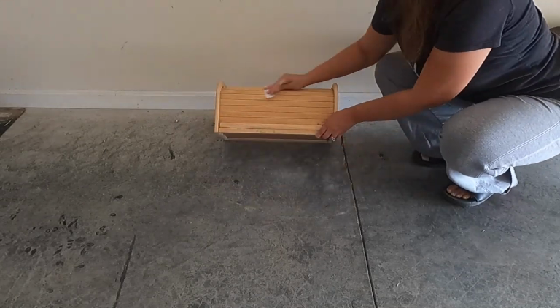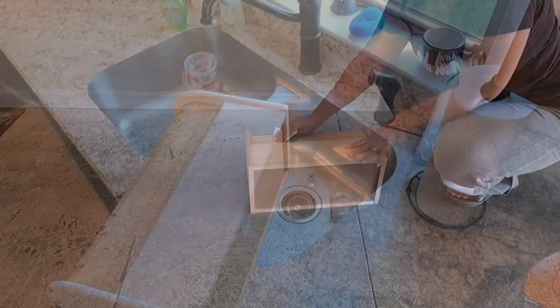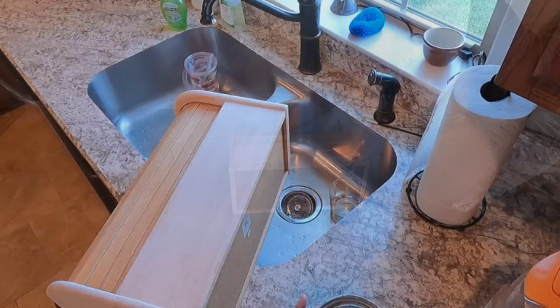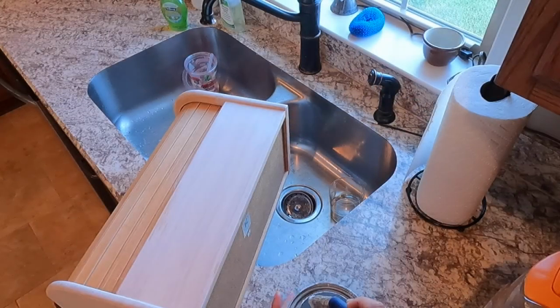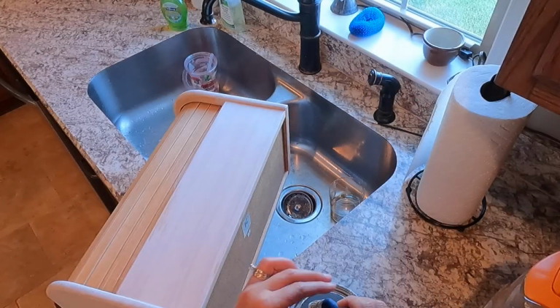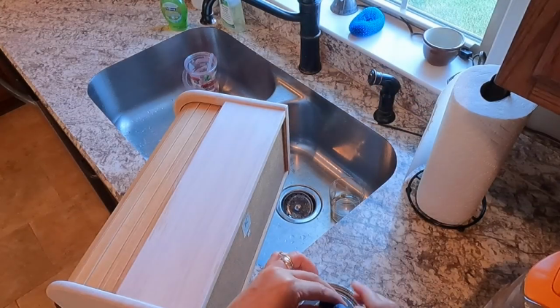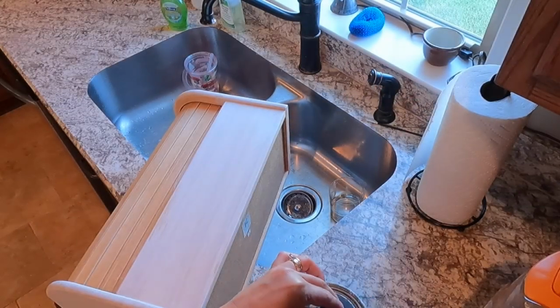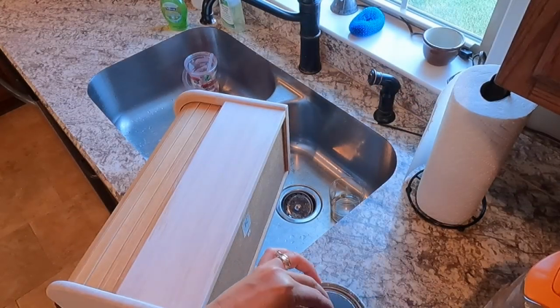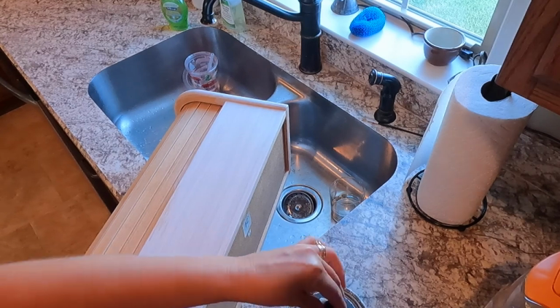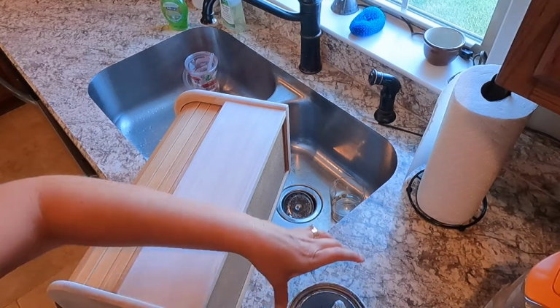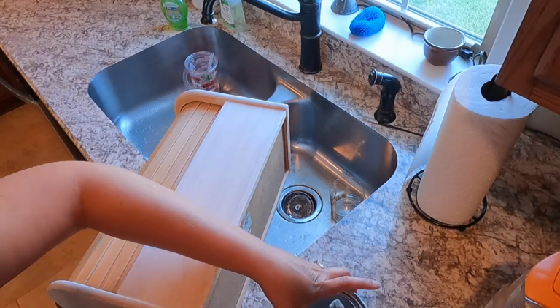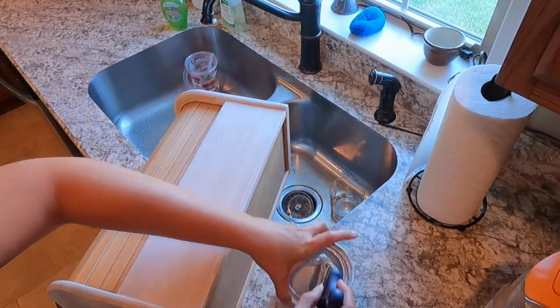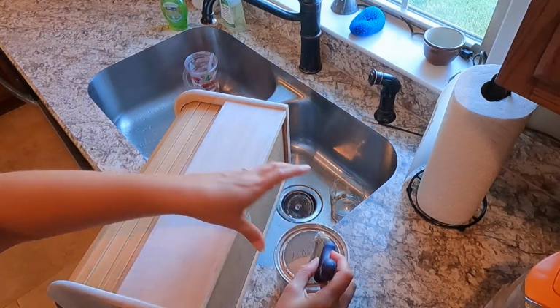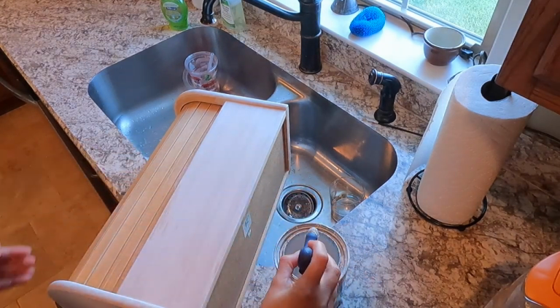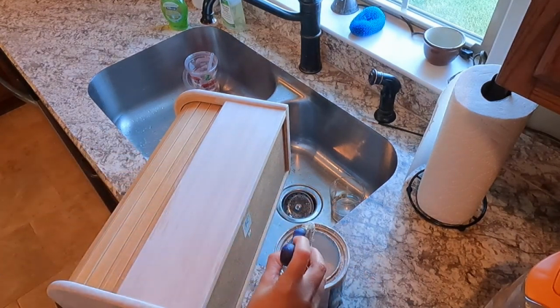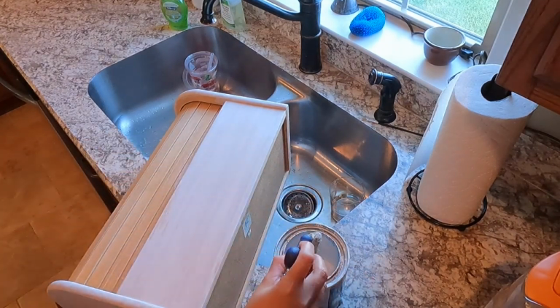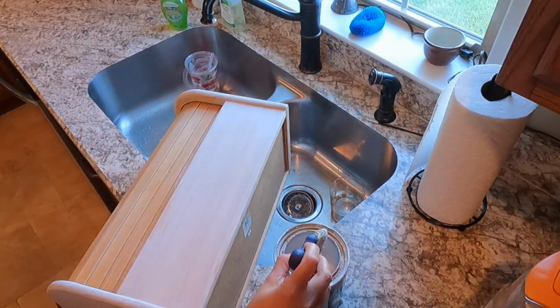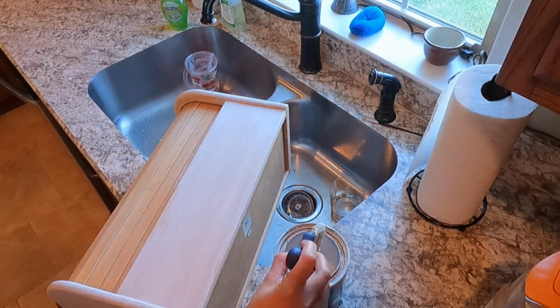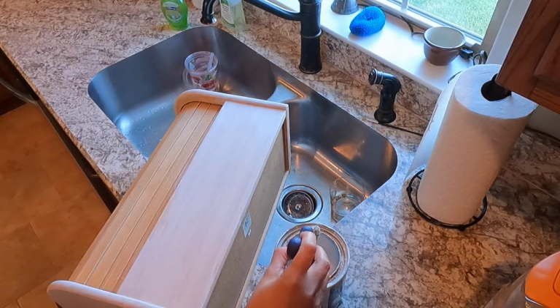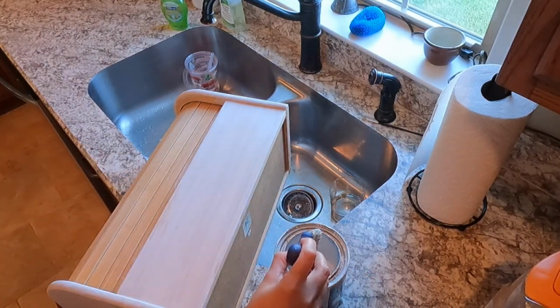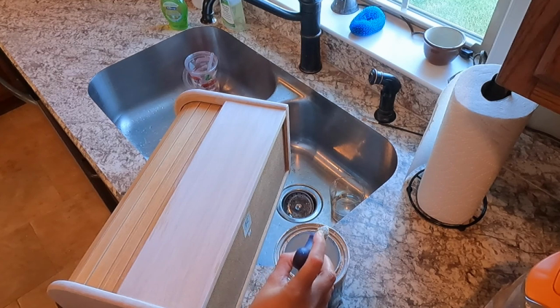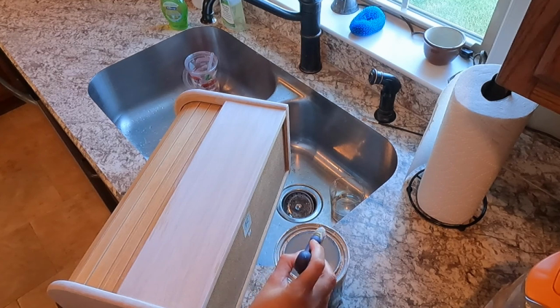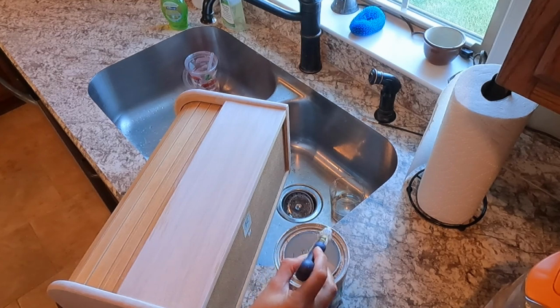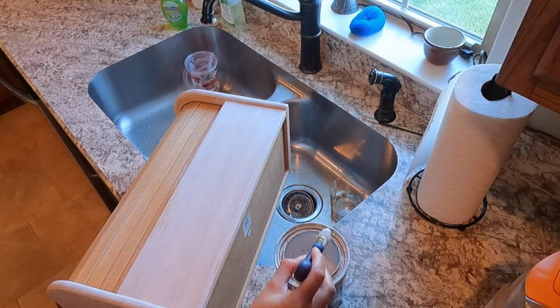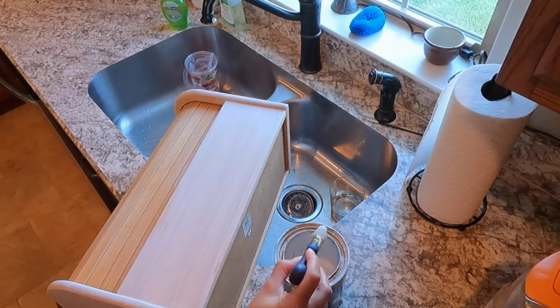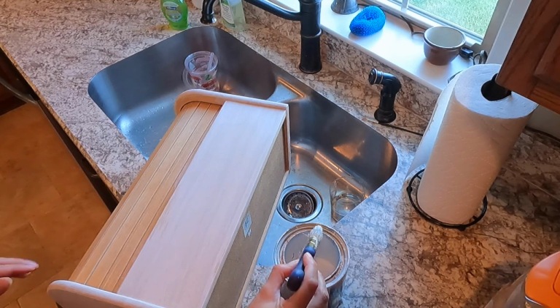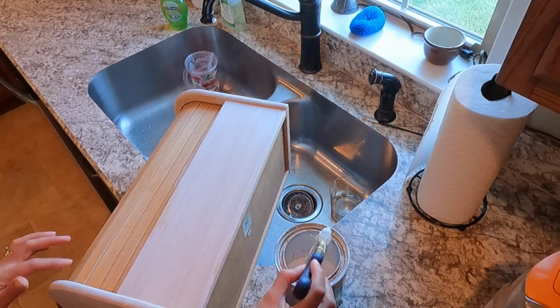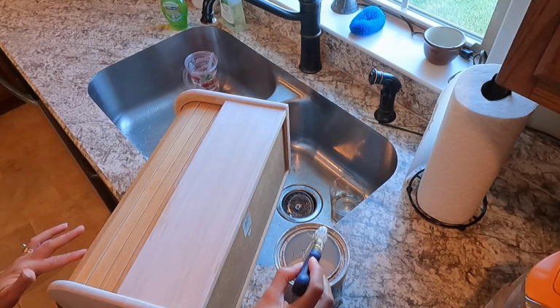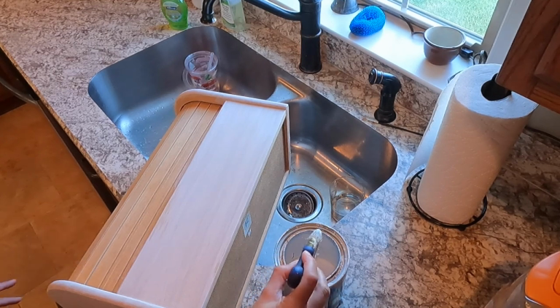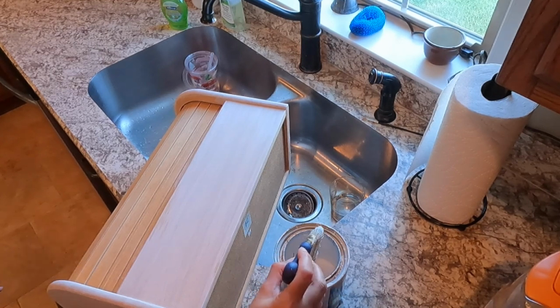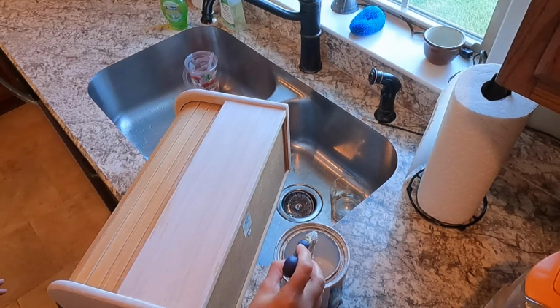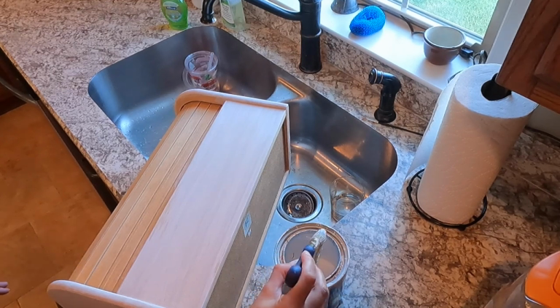So it's just time to prime now. Taking just an all-purpose primer after I have cleaned and wiped down all that dust from sanding off.